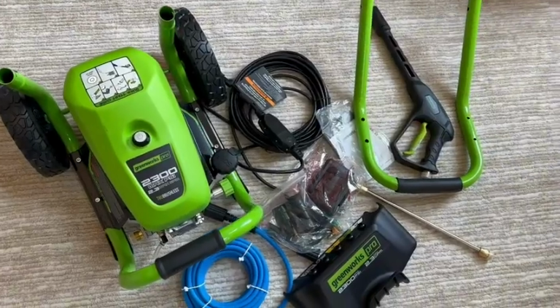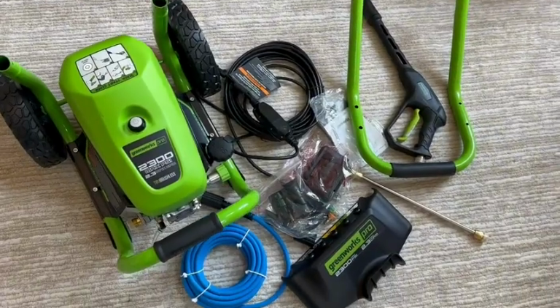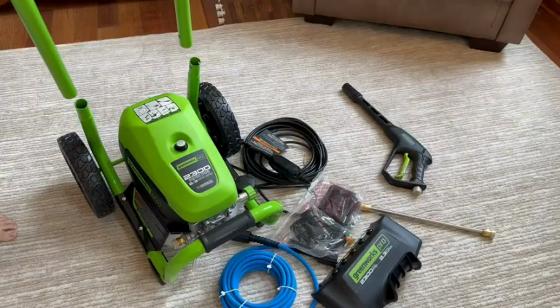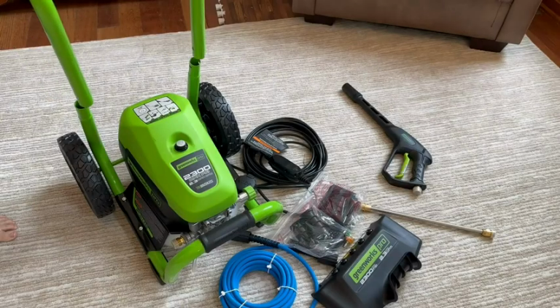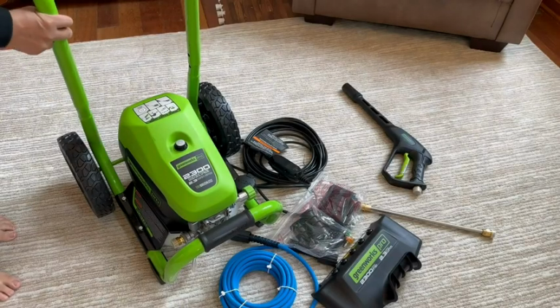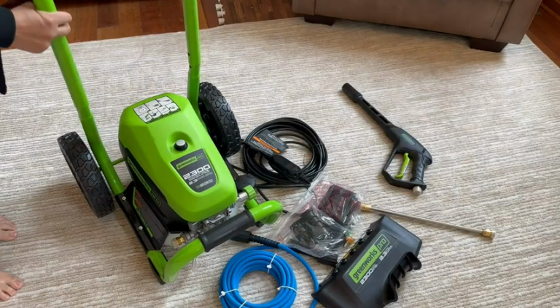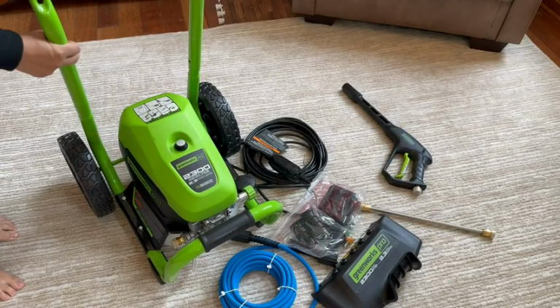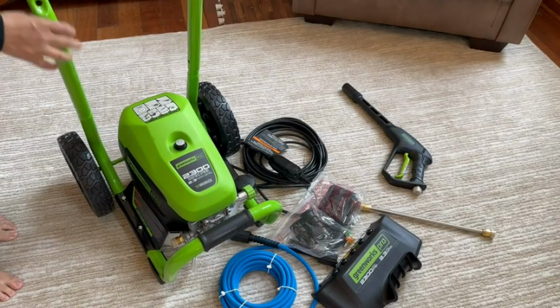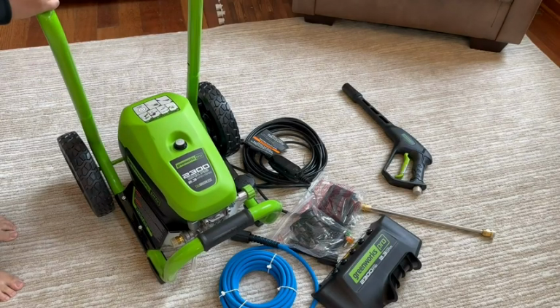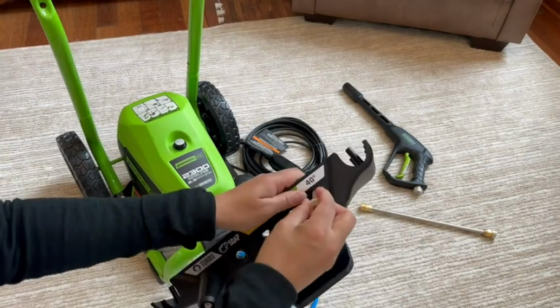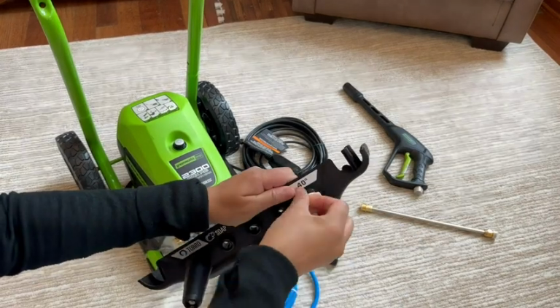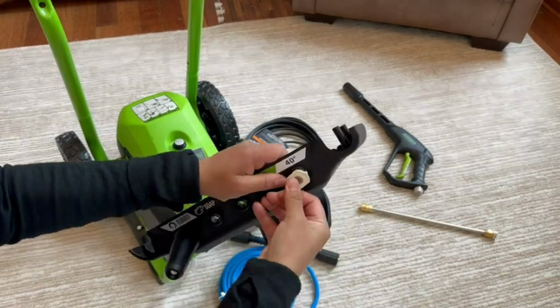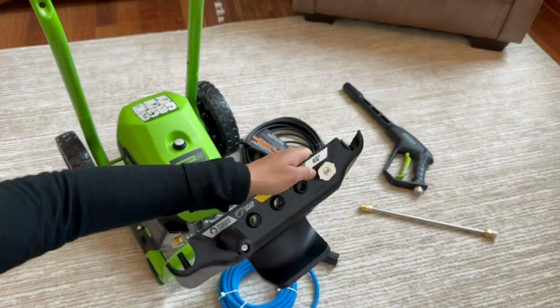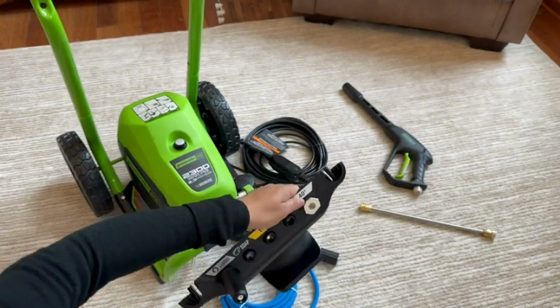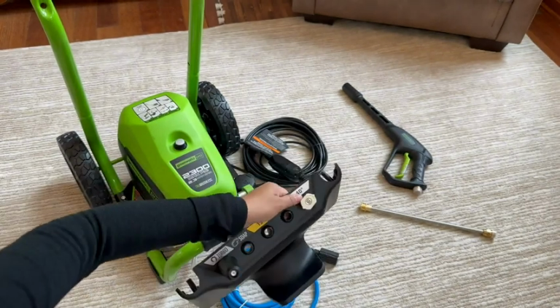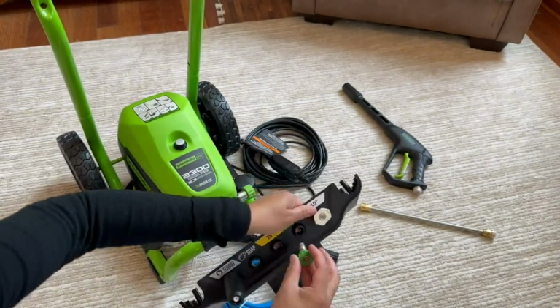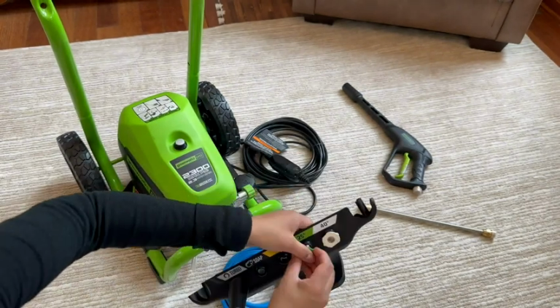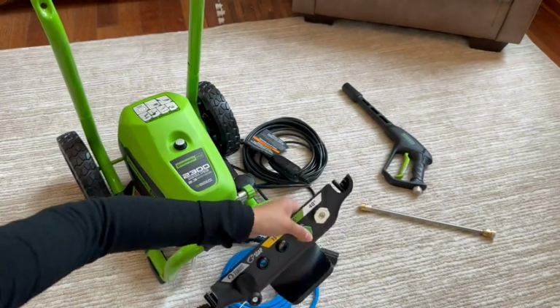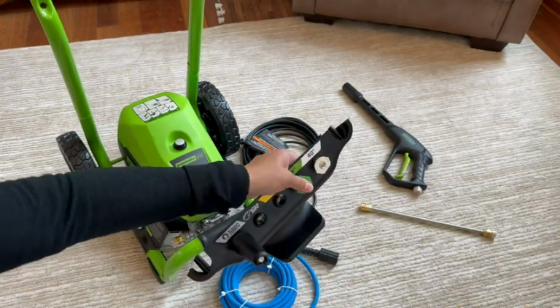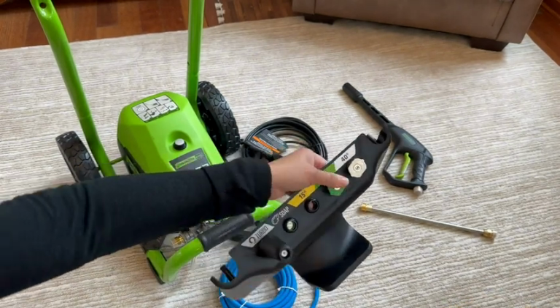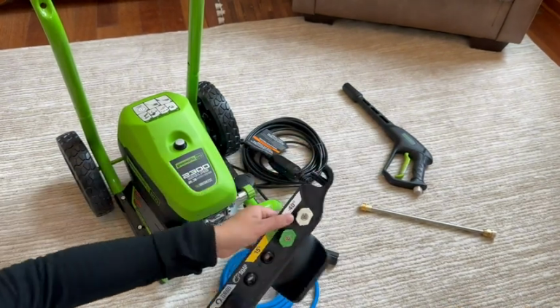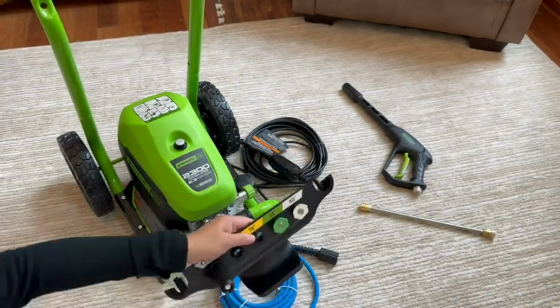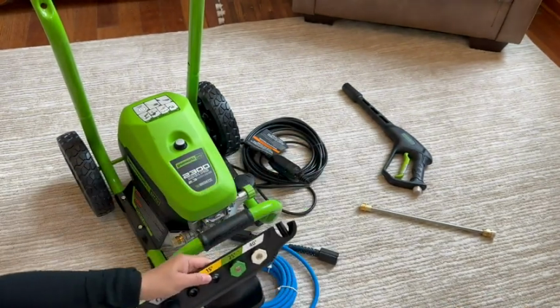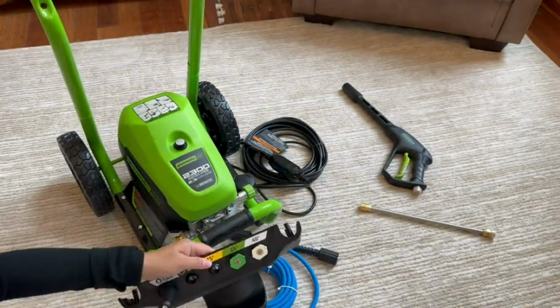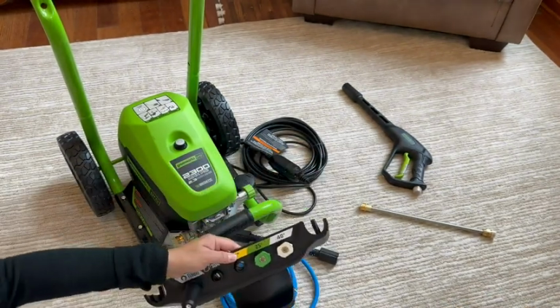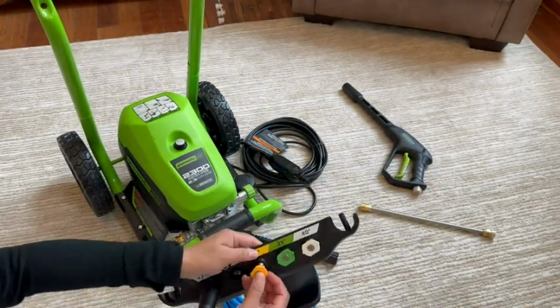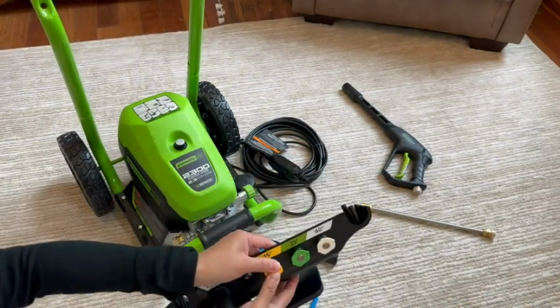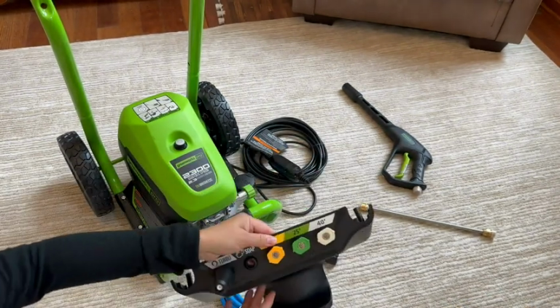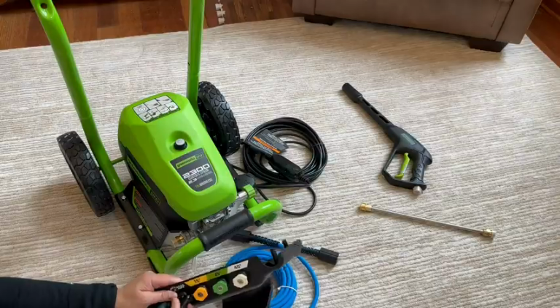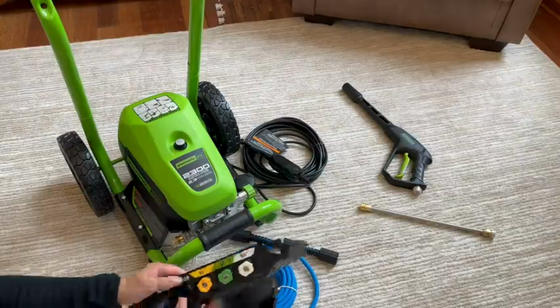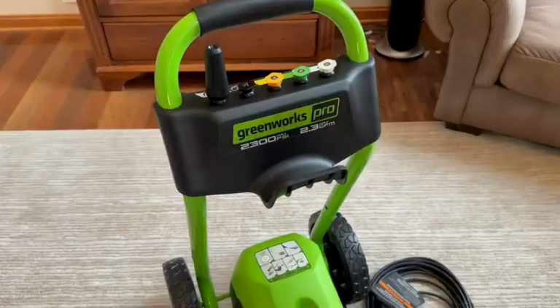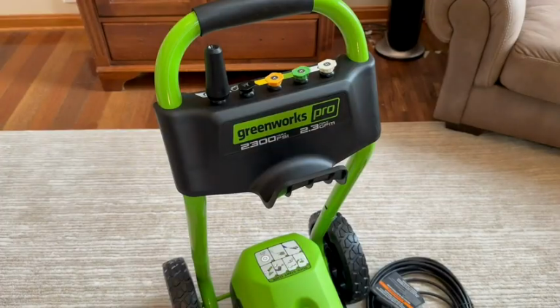Now we are almost done with the foundation and are about to lay the wood in slabs. Then we will be staining the wood, but in order to do that we need to make sure the wood is clean, and to do that we needed a pressure washer, so we got this one.